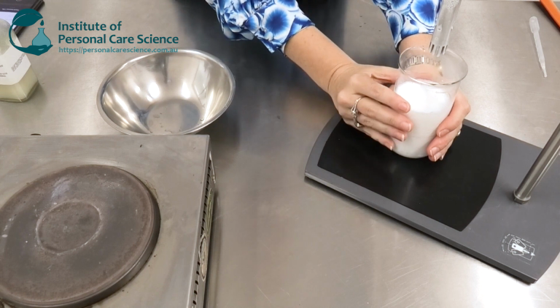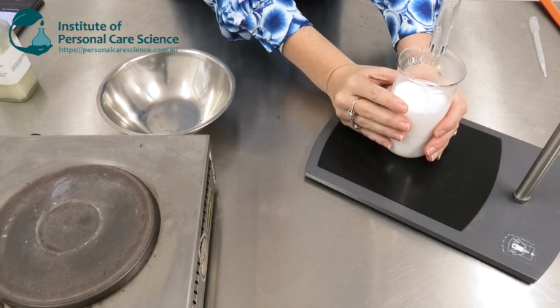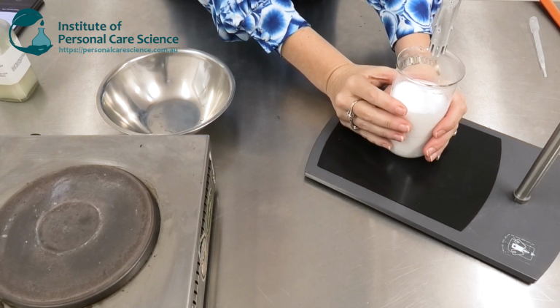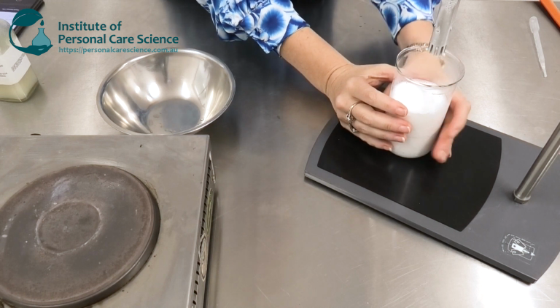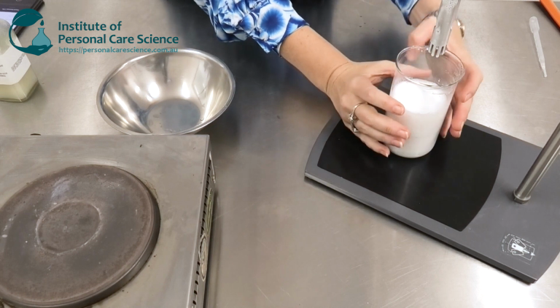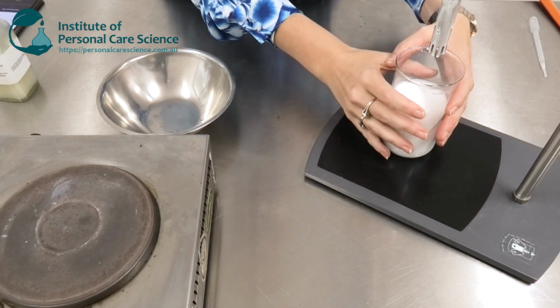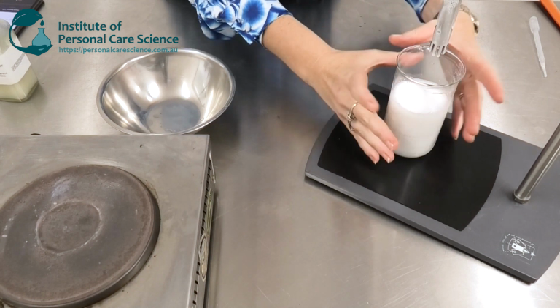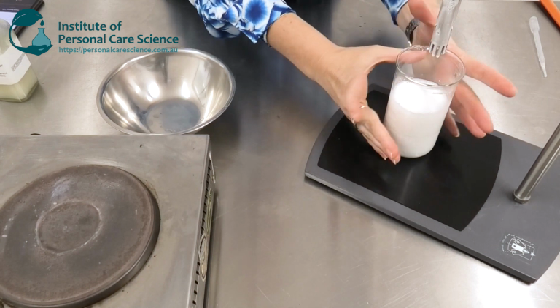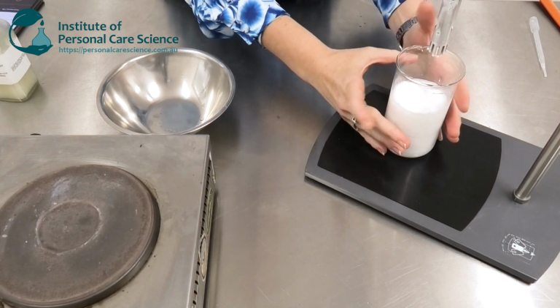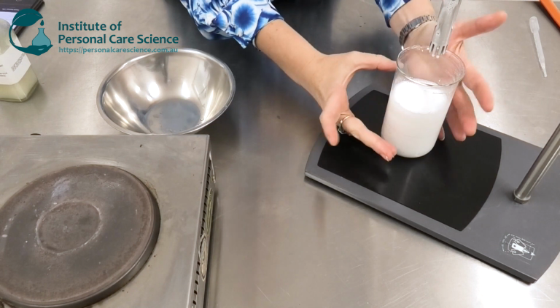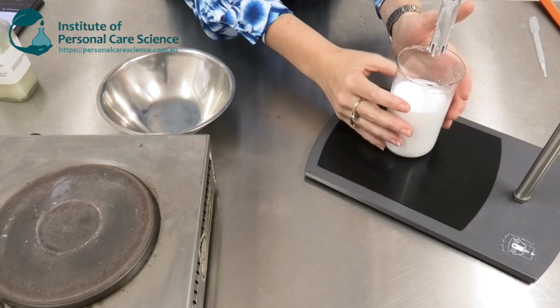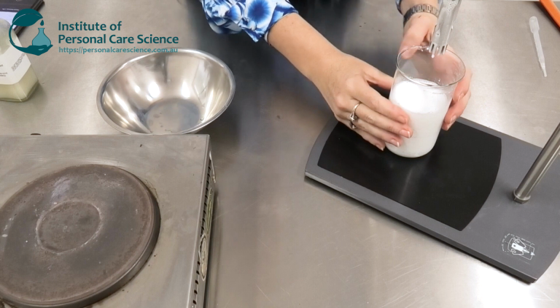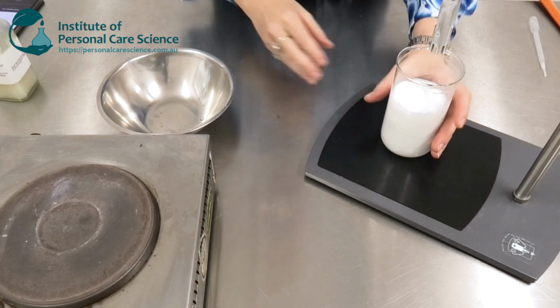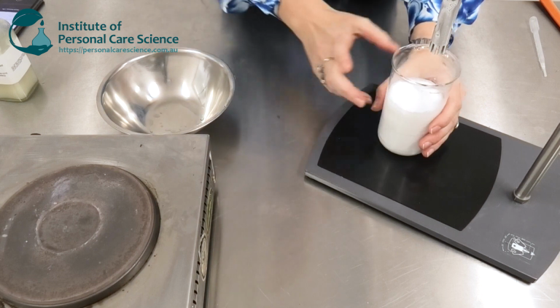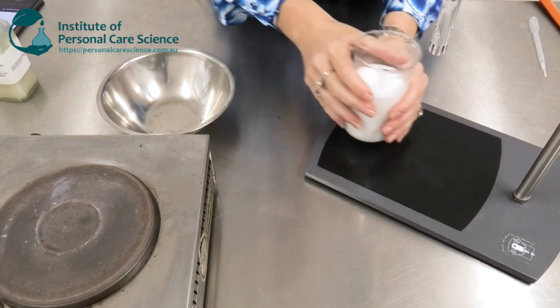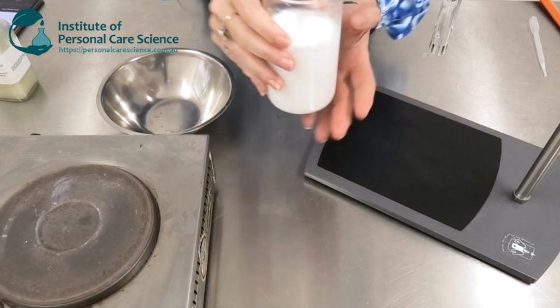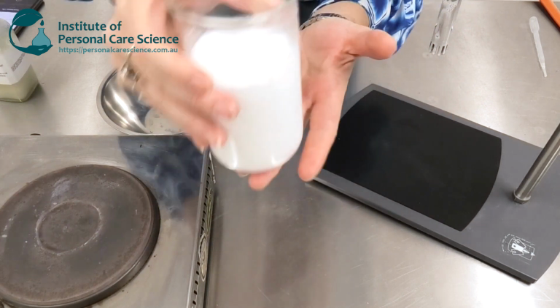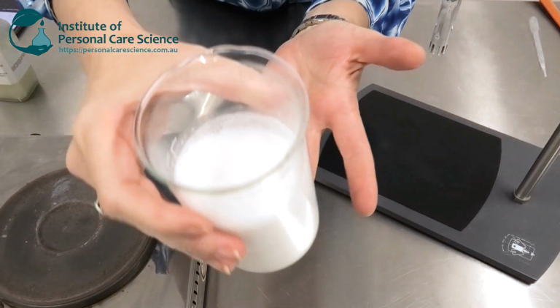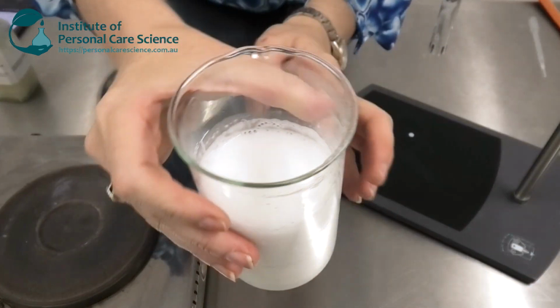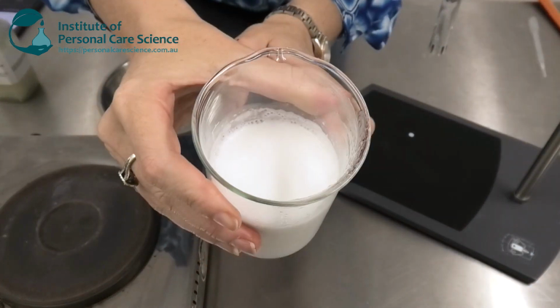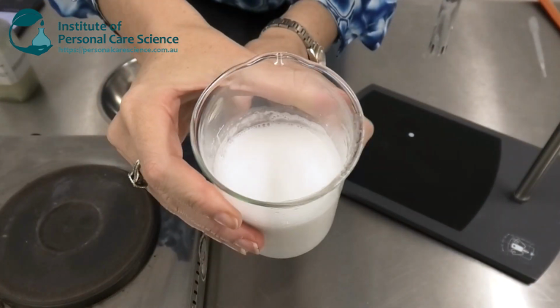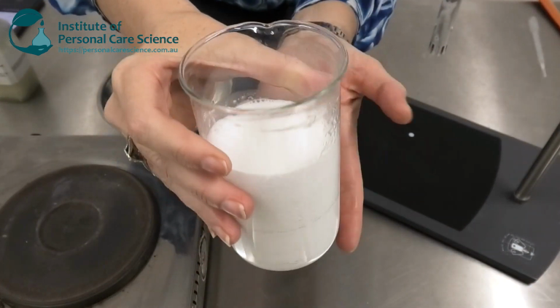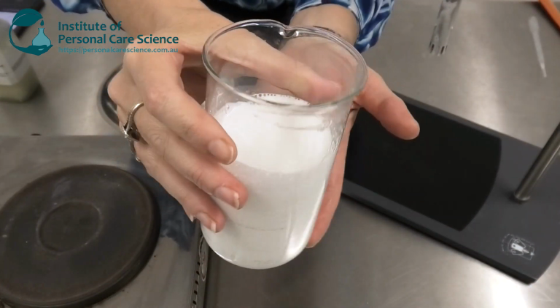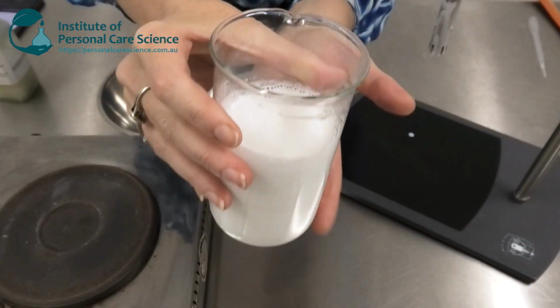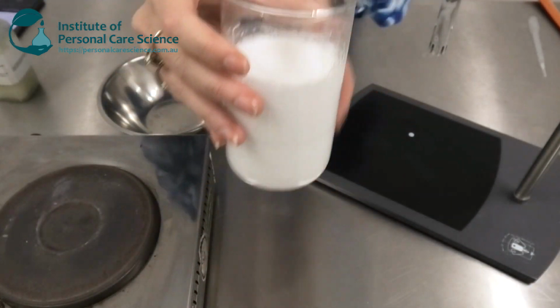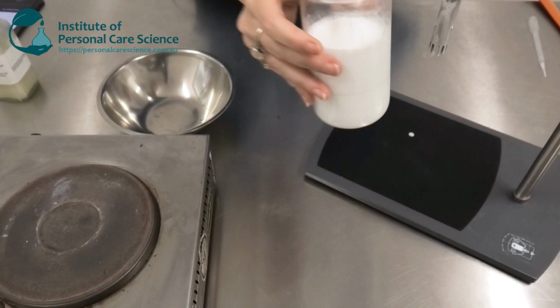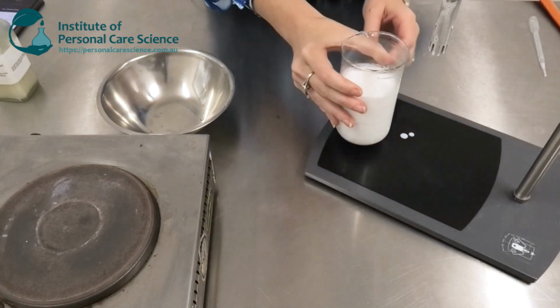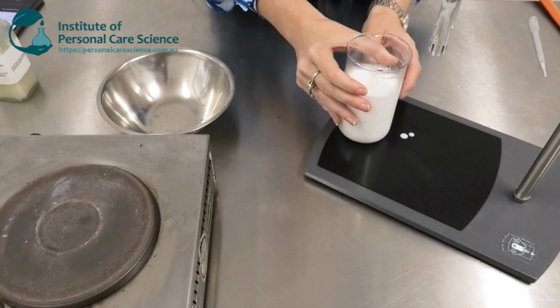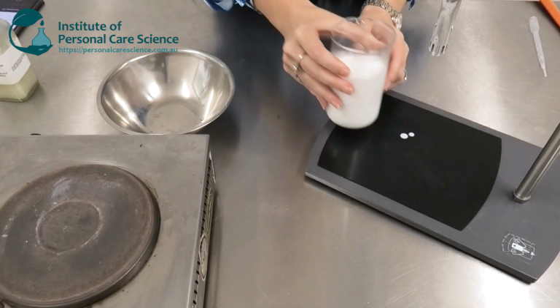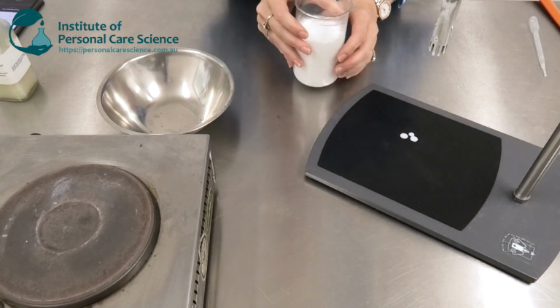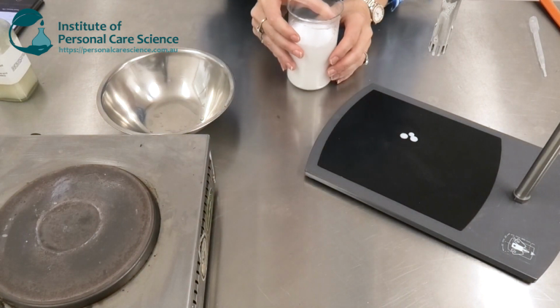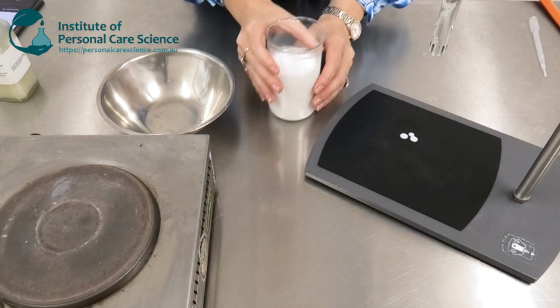Now it's really important during mixing that we don't break the surface too much — we don't want to suck a lot of air into the formula, otherwise we'll end up with a big beaker or vat of bubbles. In this case we've managed to emulsify really well without excess bubbles.